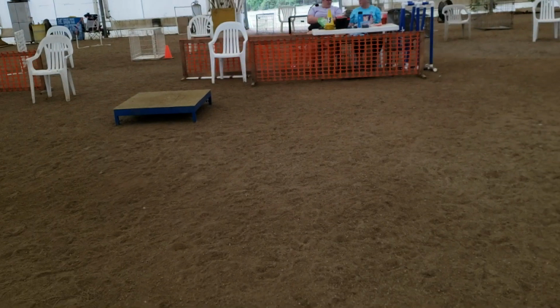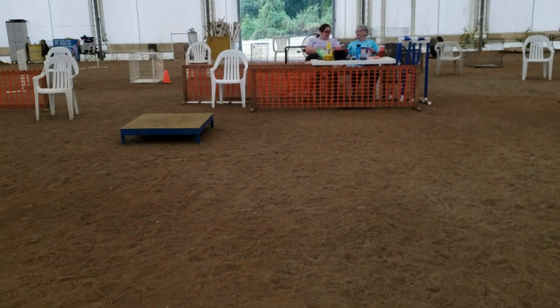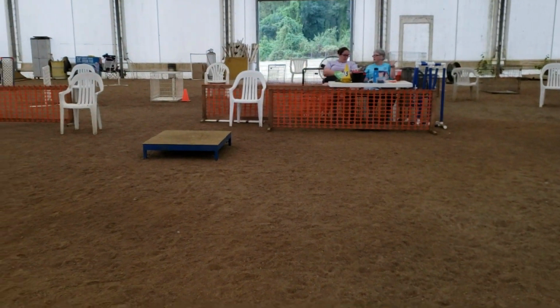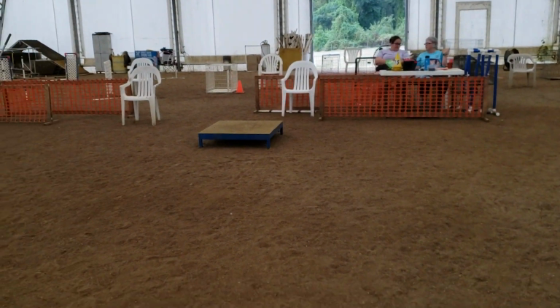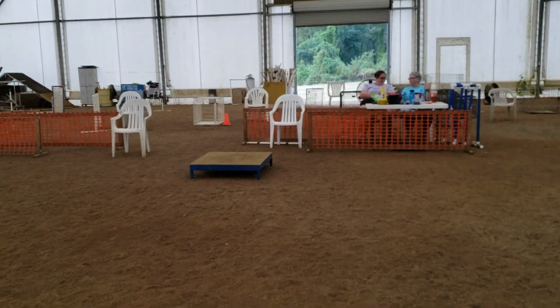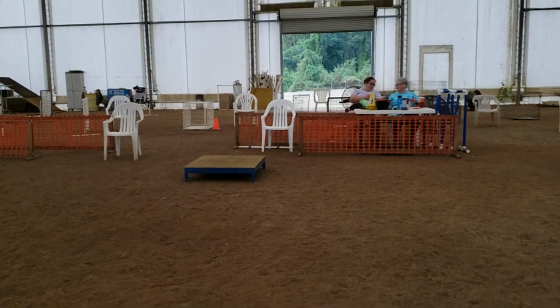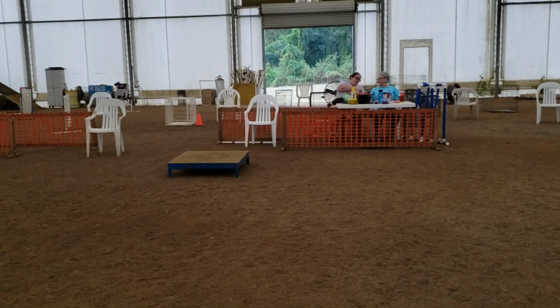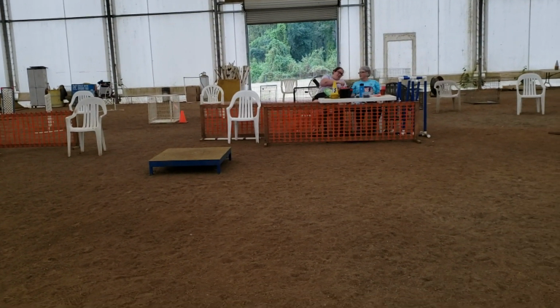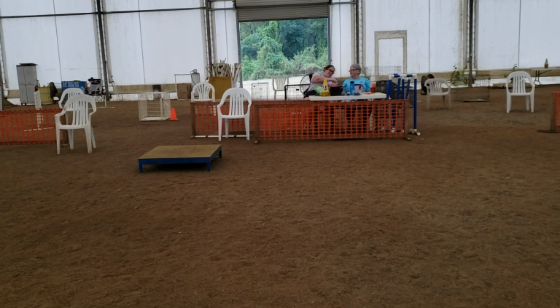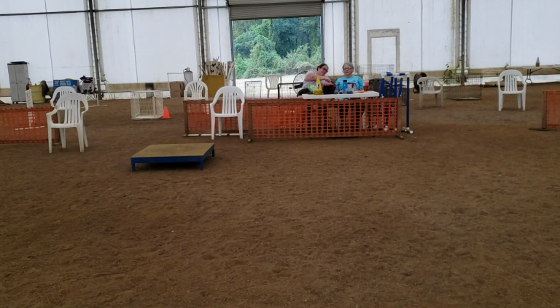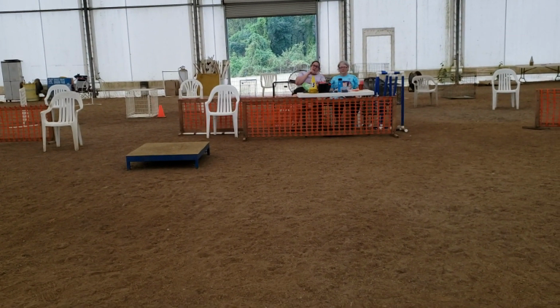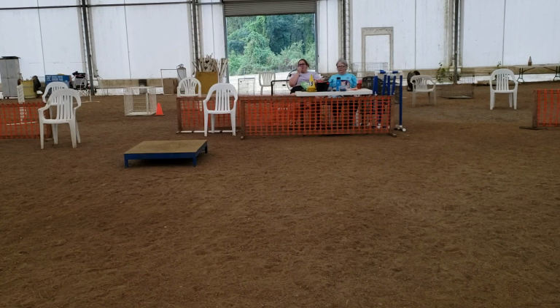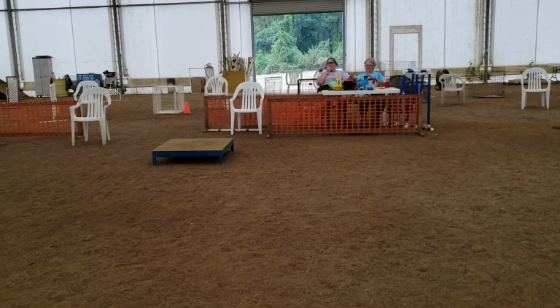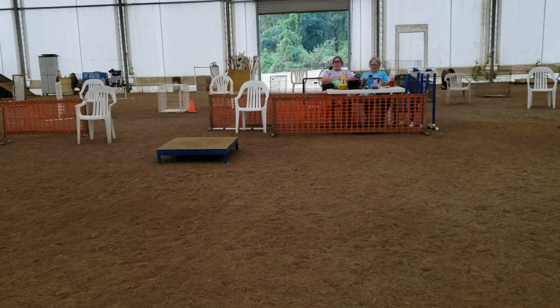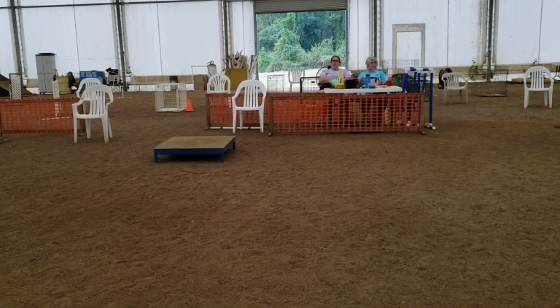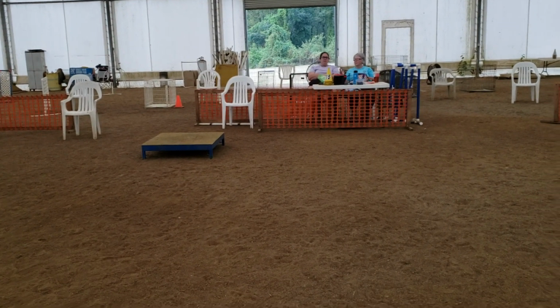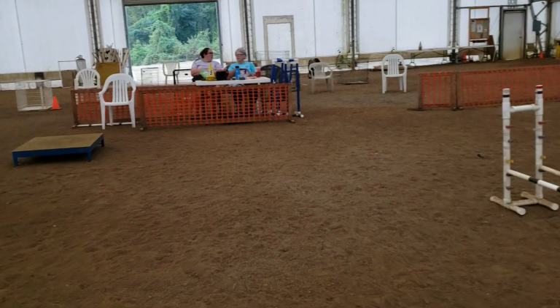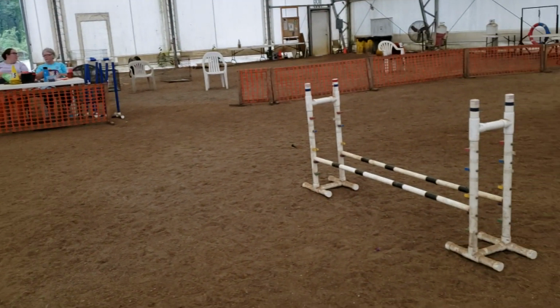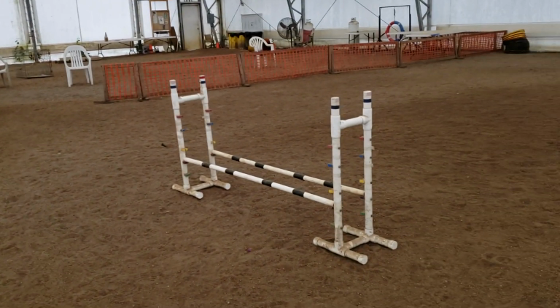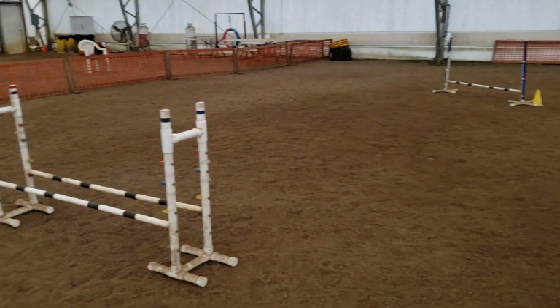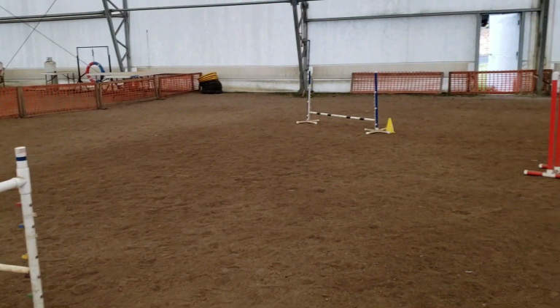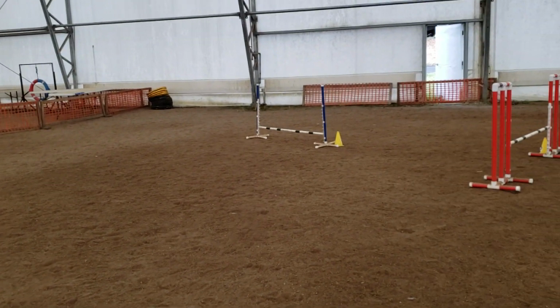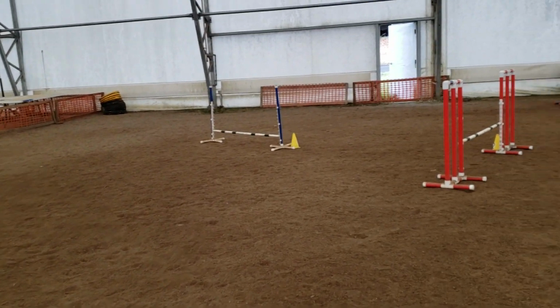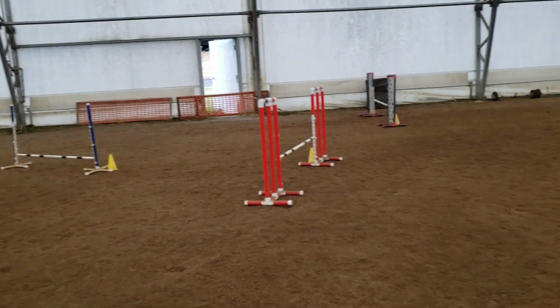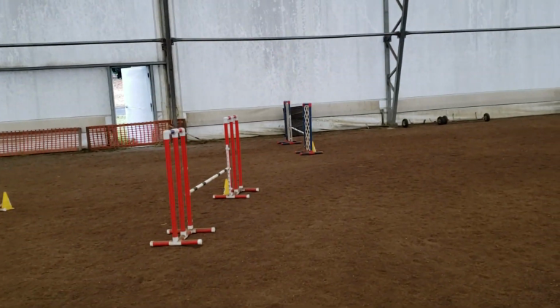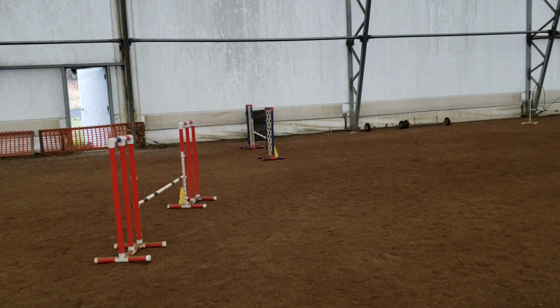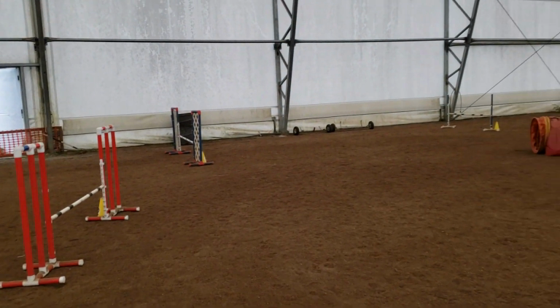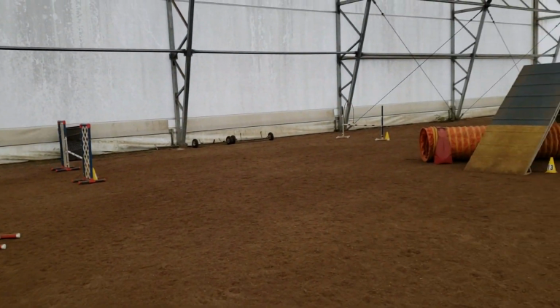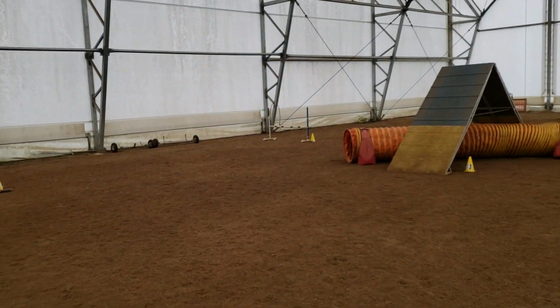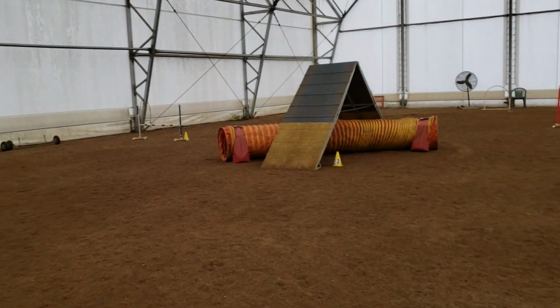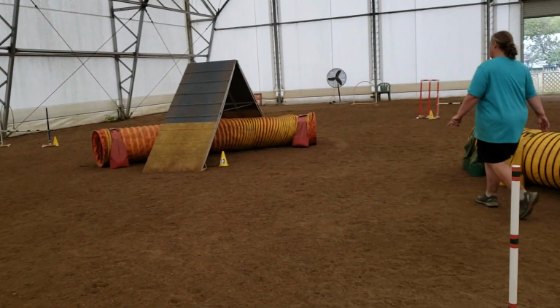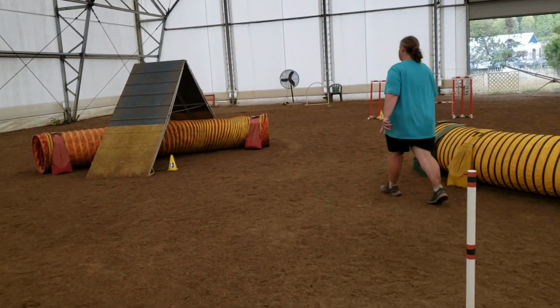Okay, Hog Dog Productions, Beginner Jumper. Table, Double Jump, Jump, Far Blue Jump, Tunnel under the A-frame.